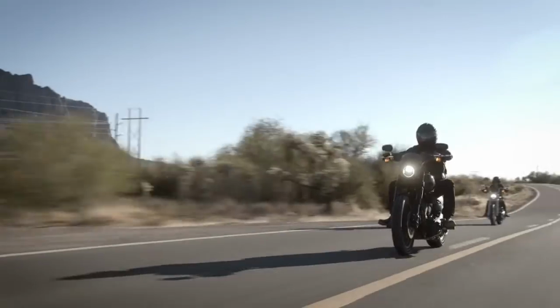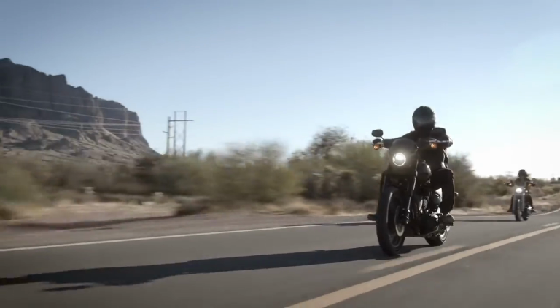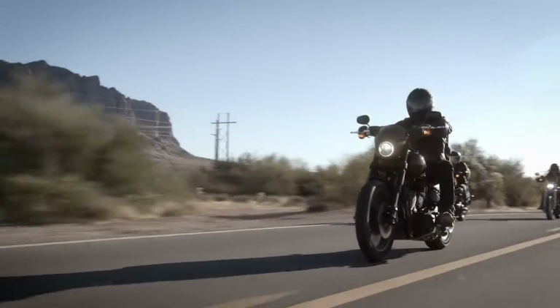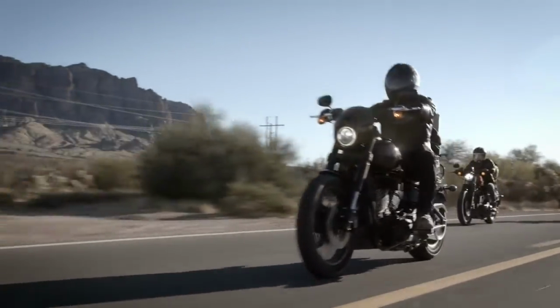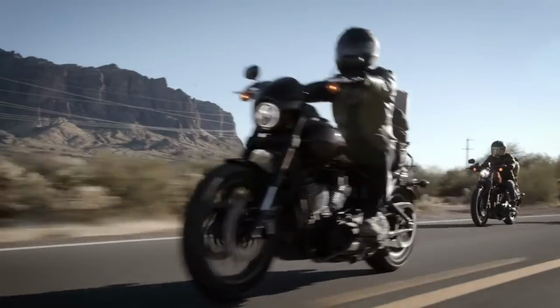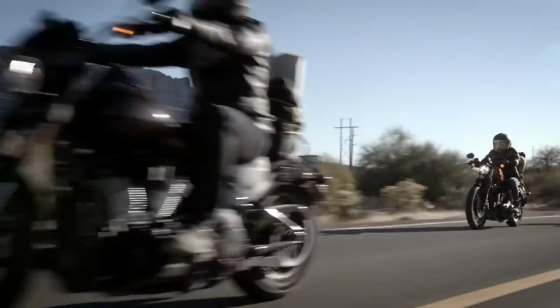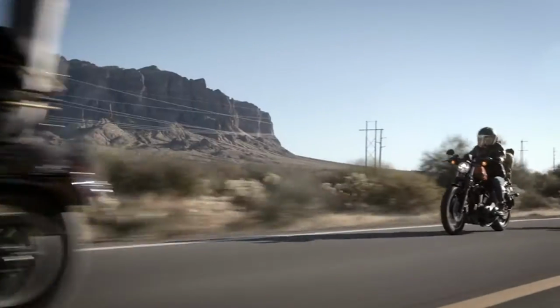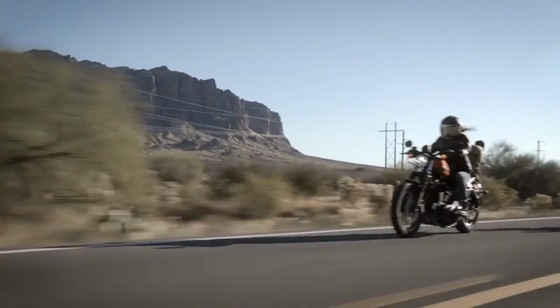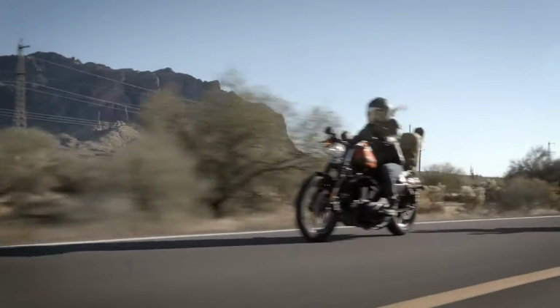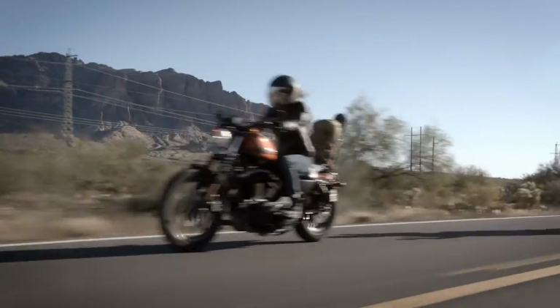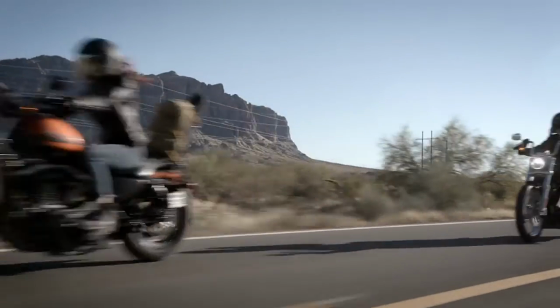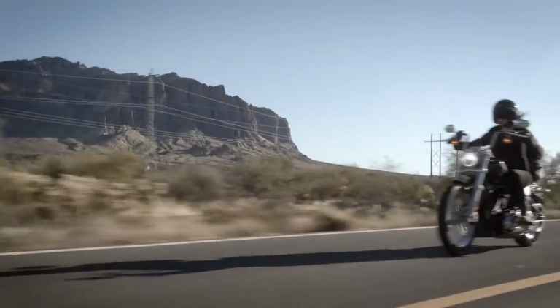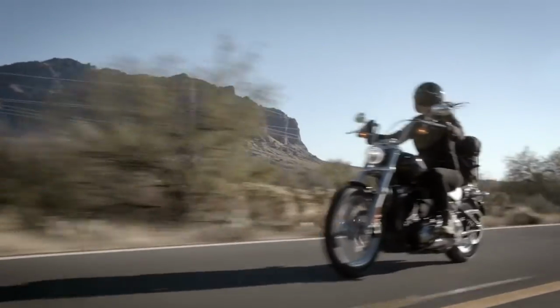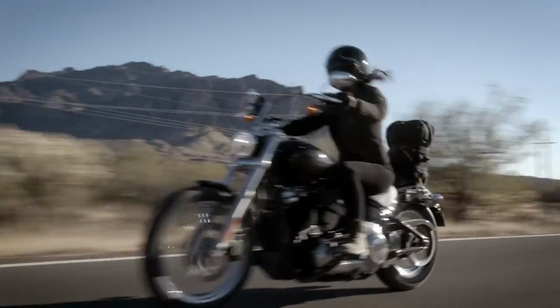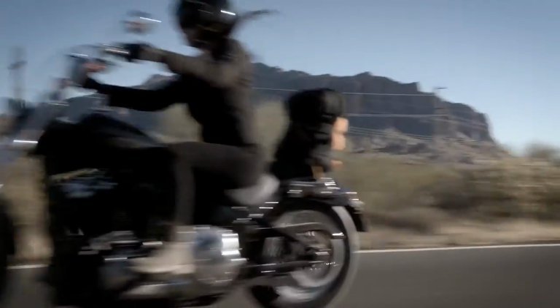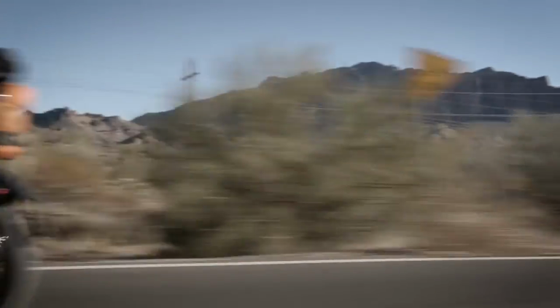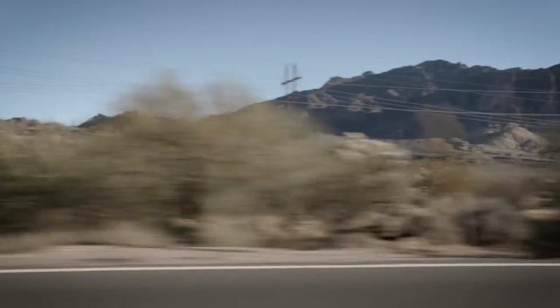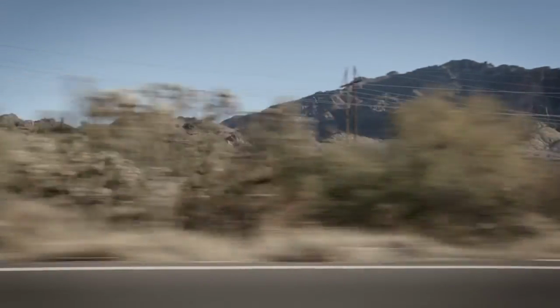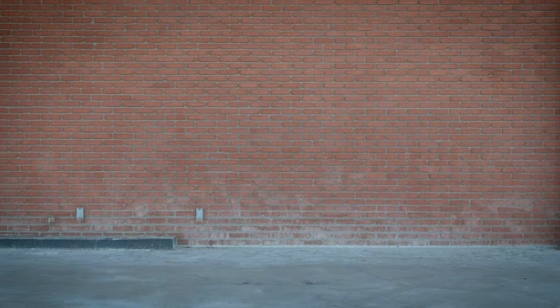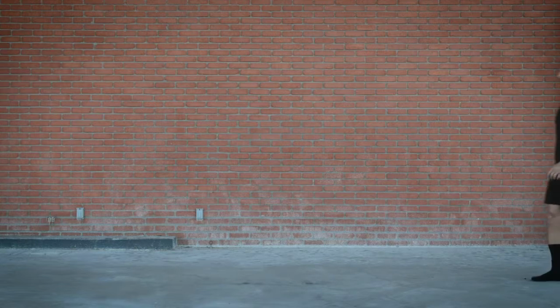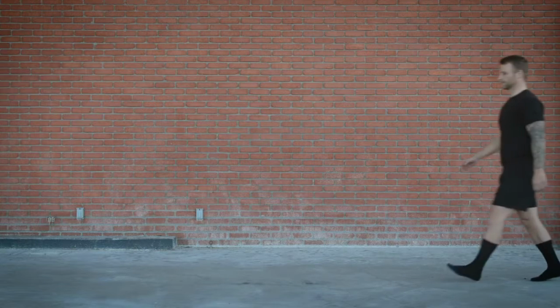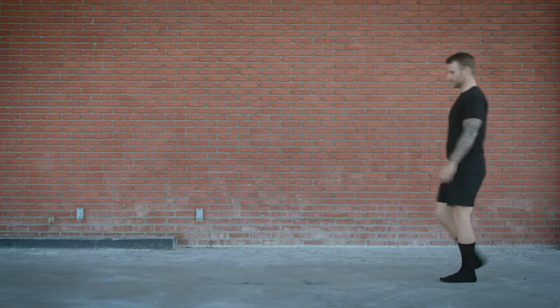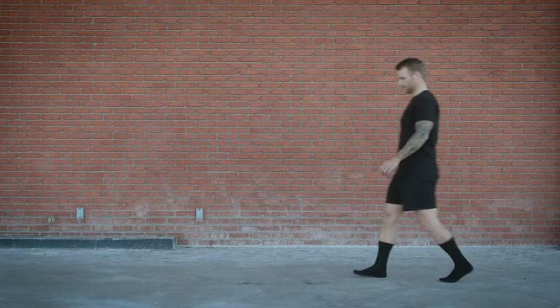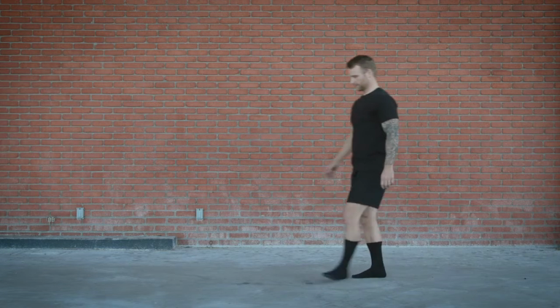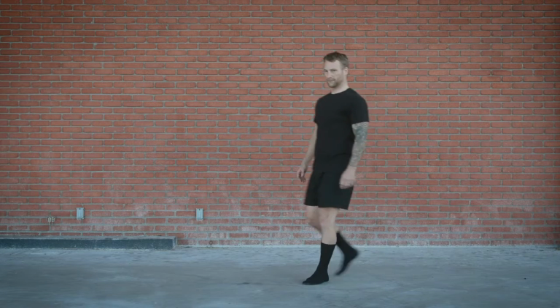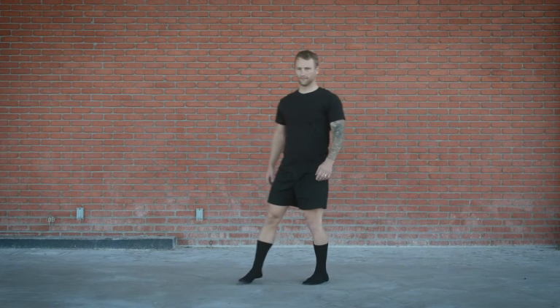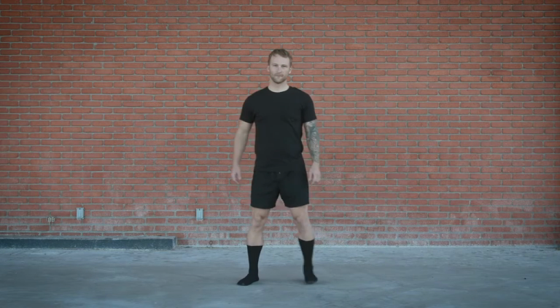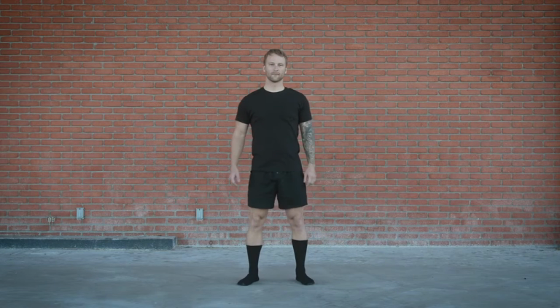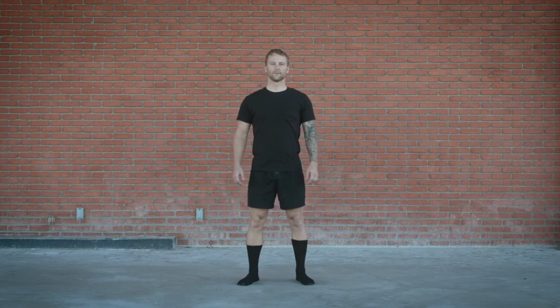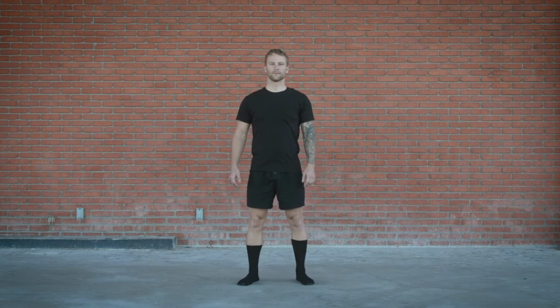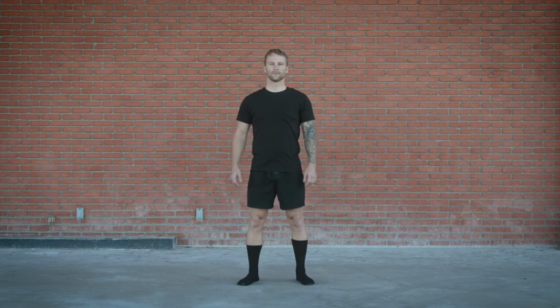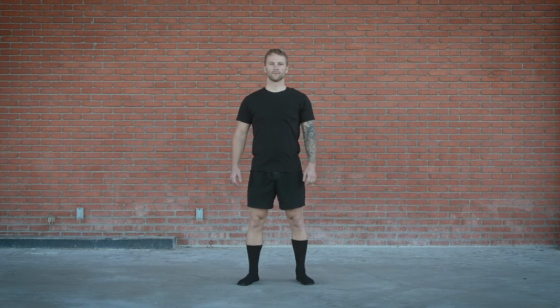It always feels good to put on a motorcycle jacket or pull on a helmet because you're gearing up for adventure. Here's how to do it right with the riding gear that keeps you comfortable and protected on the road.